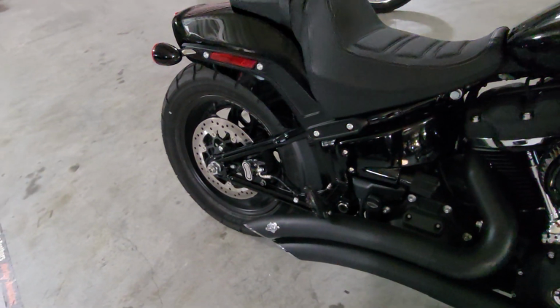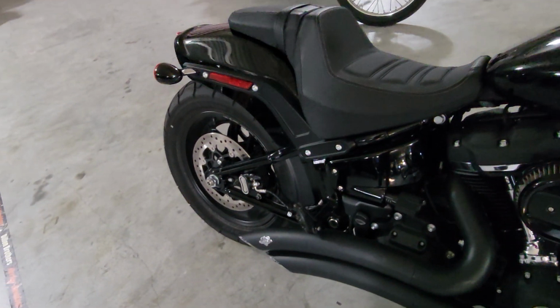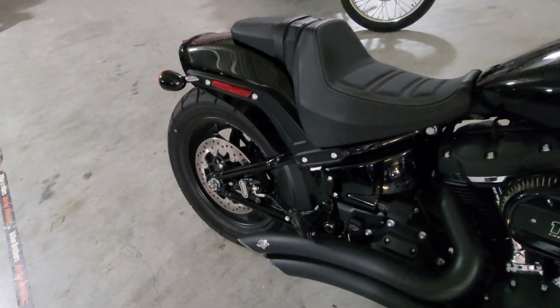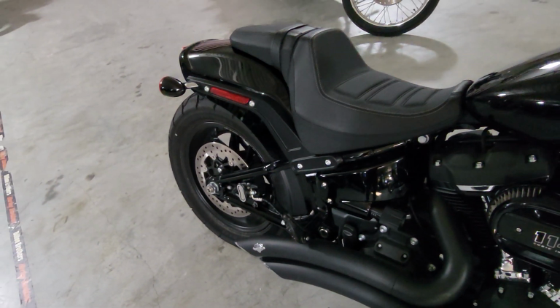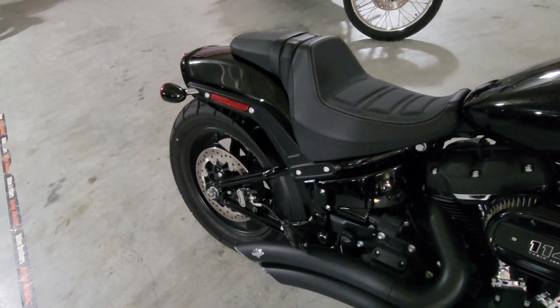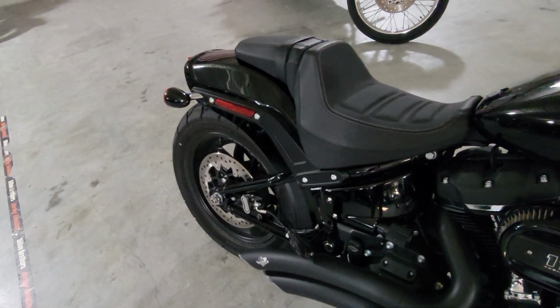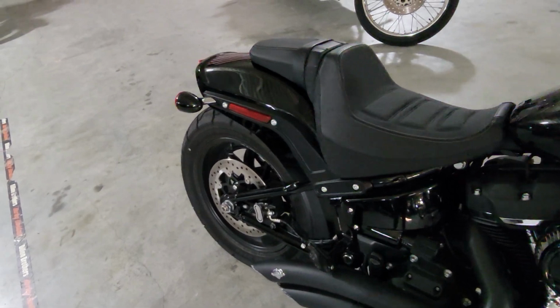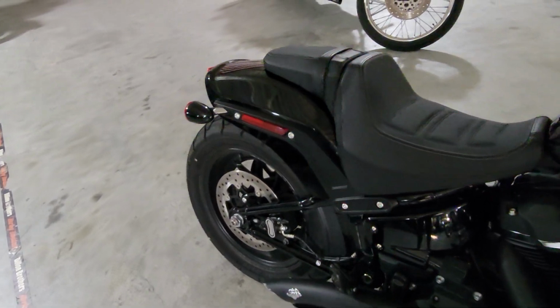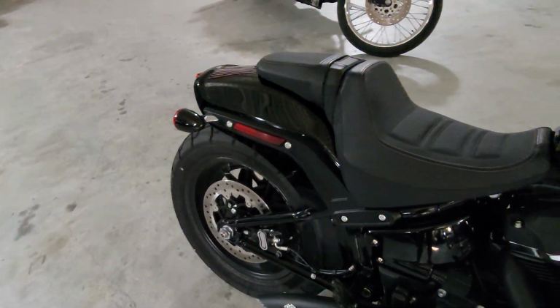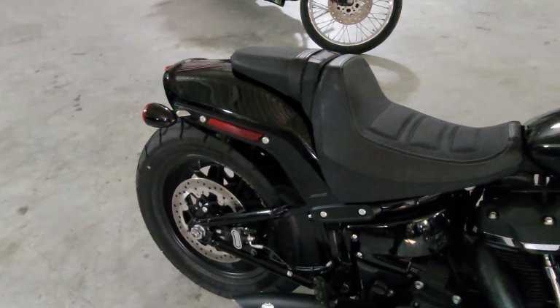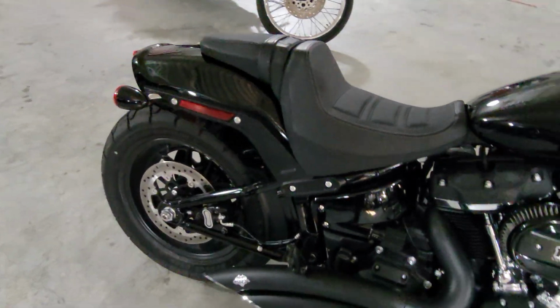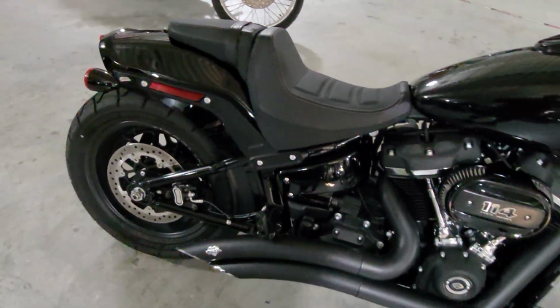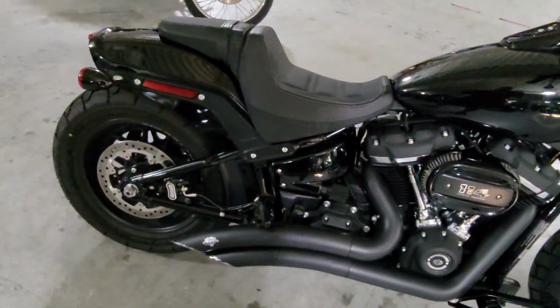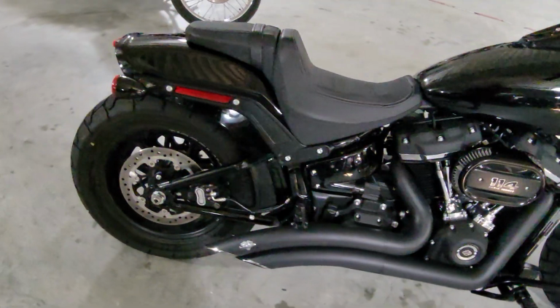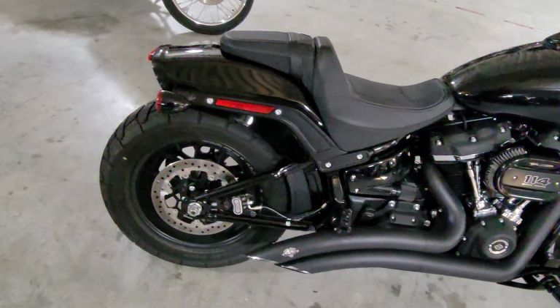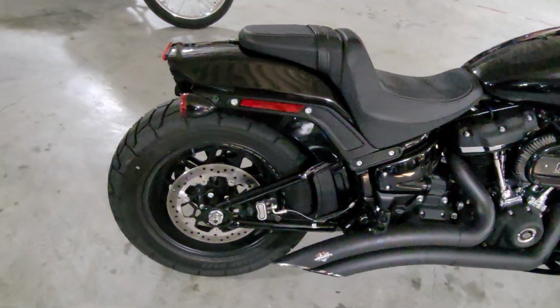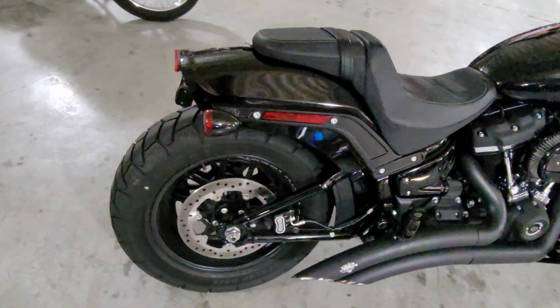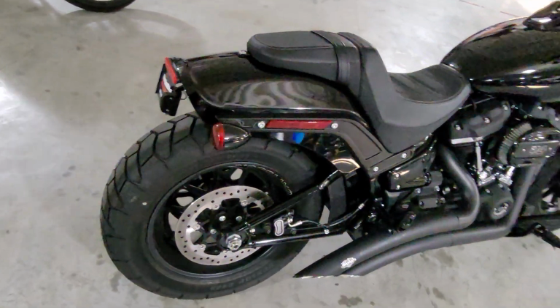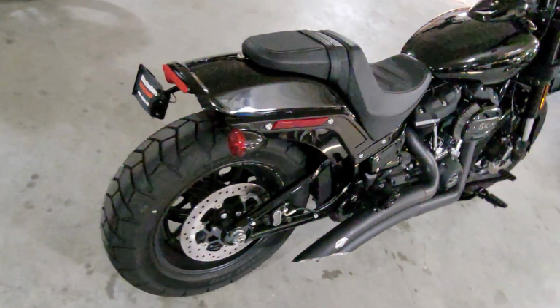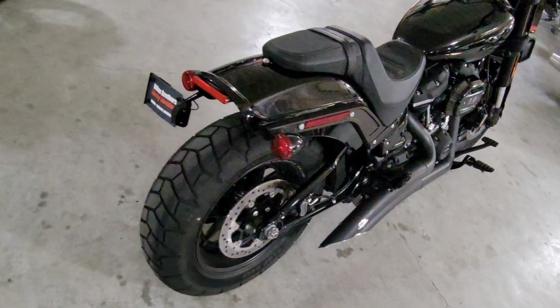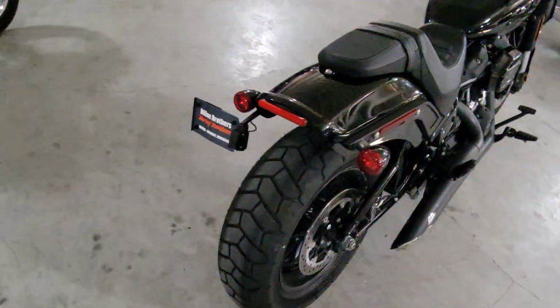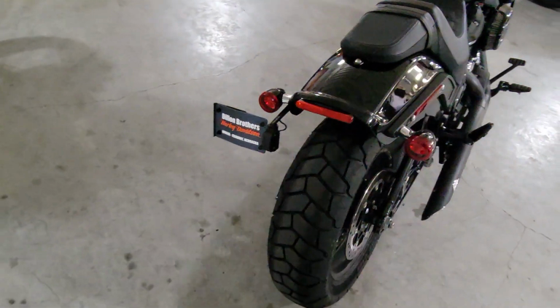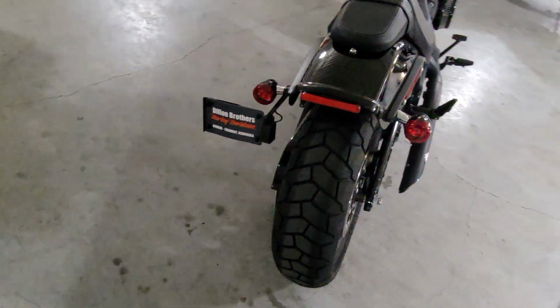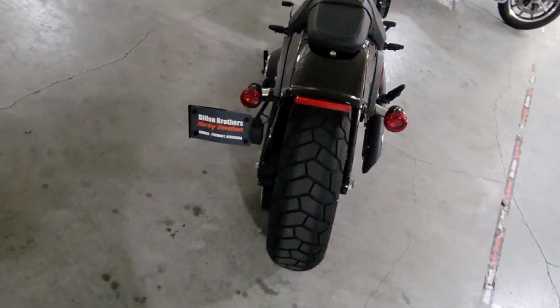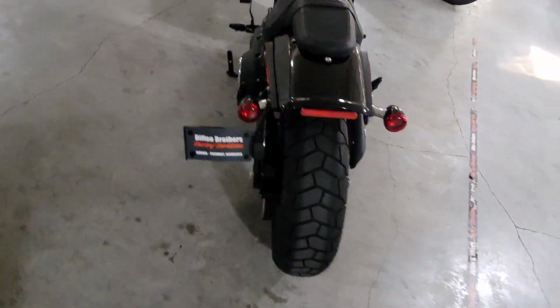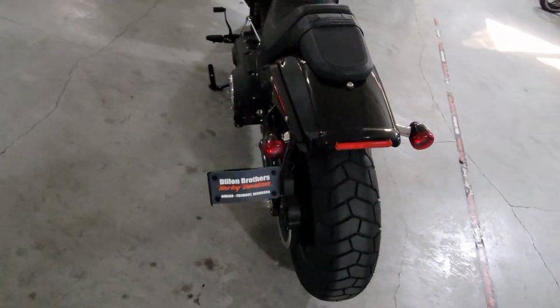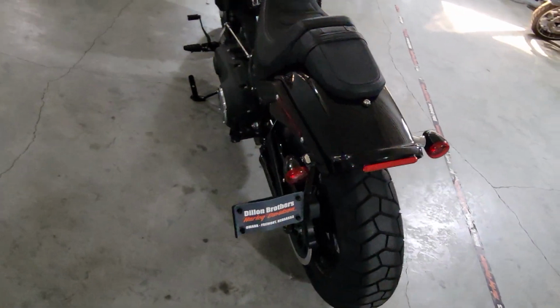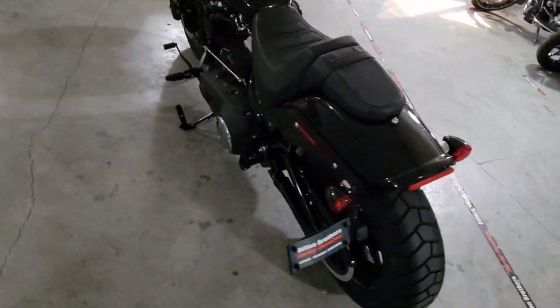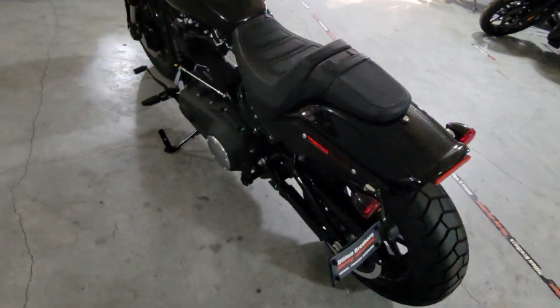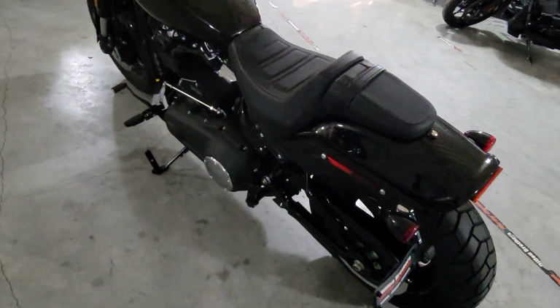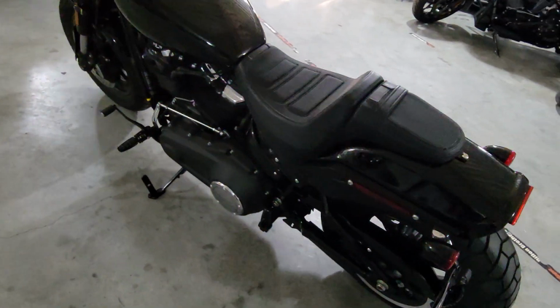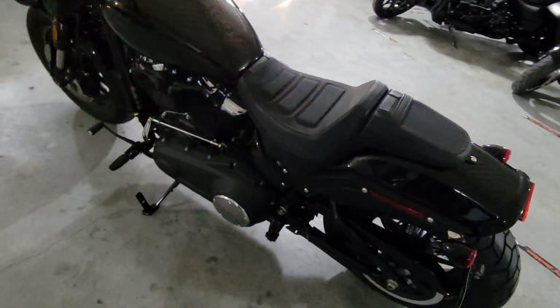This does come with a two-up seat and you do have passenger pegs as well. This bike is very nice and clean, all blacked out of course. Just a great-looking Harley Davidson.